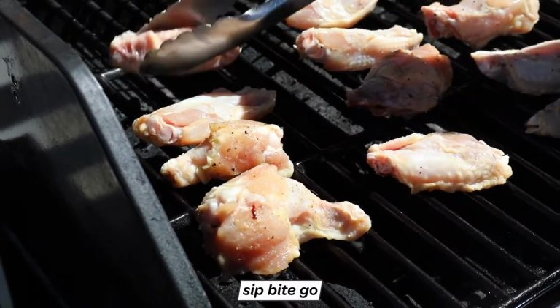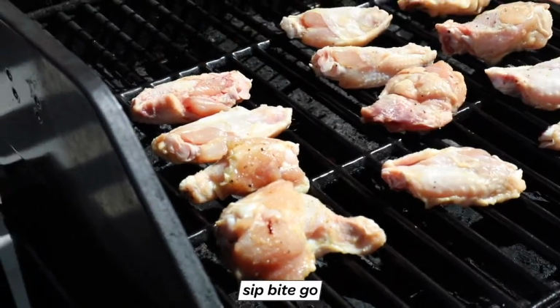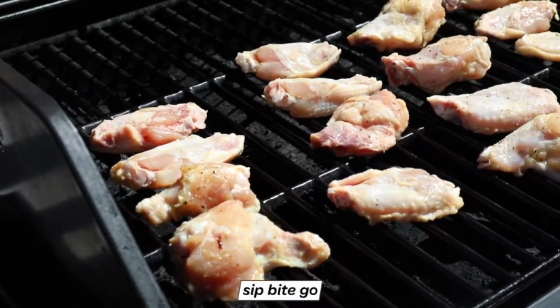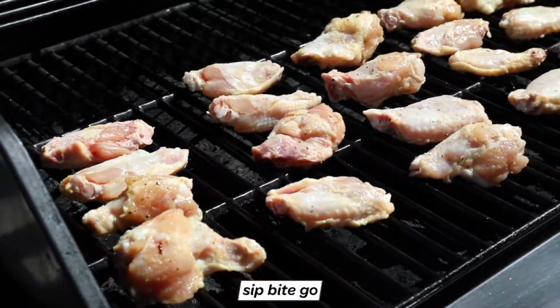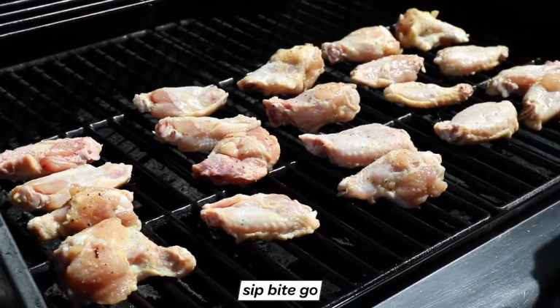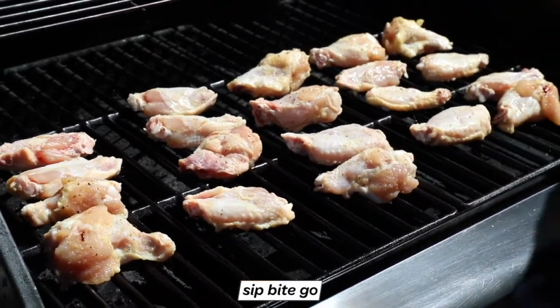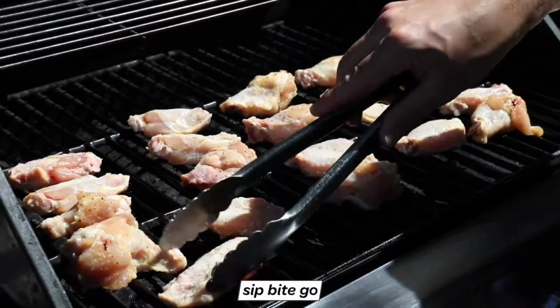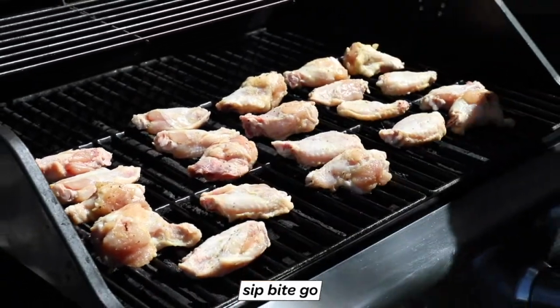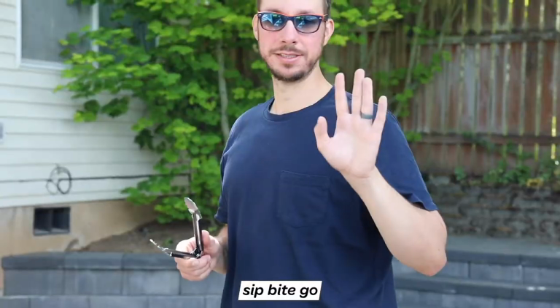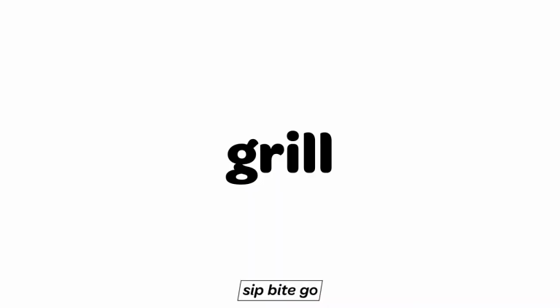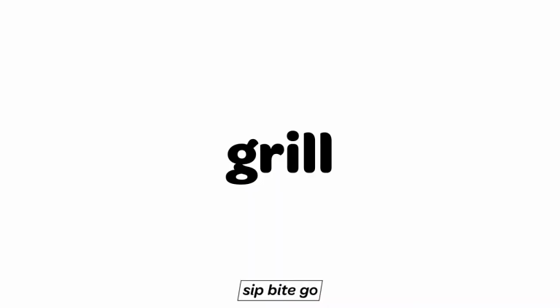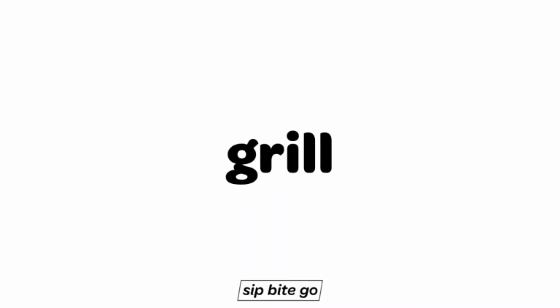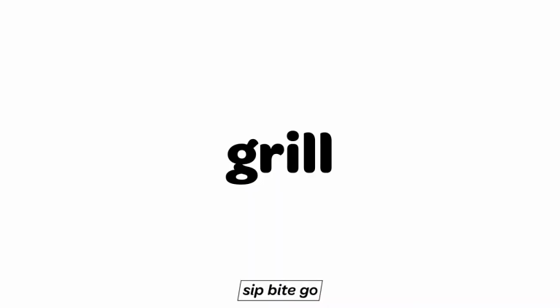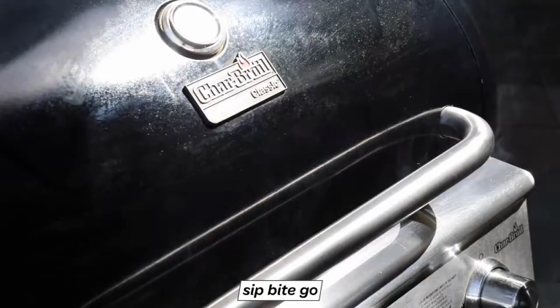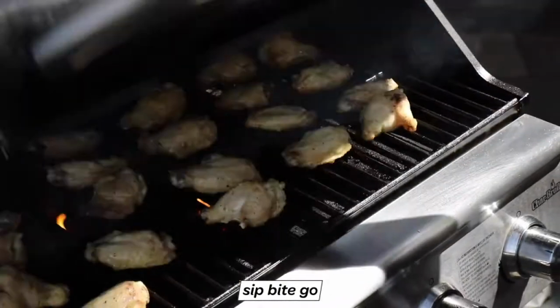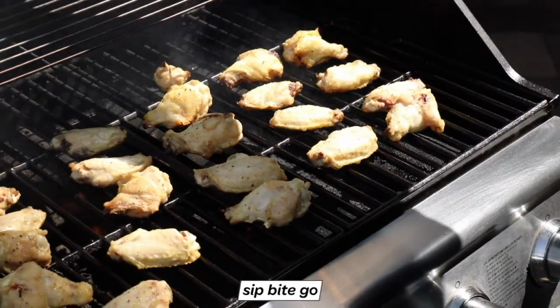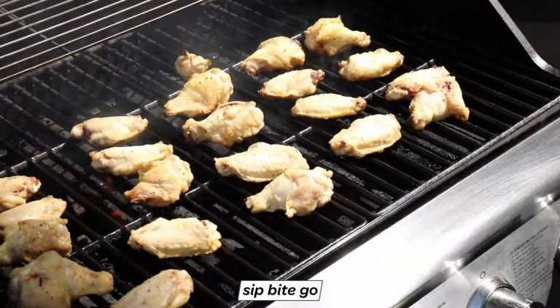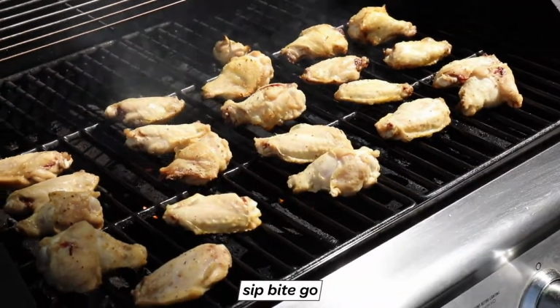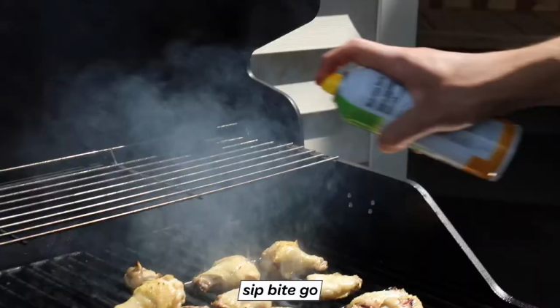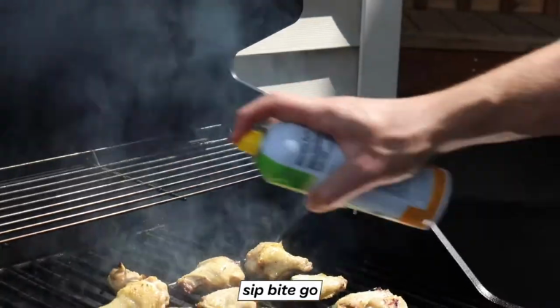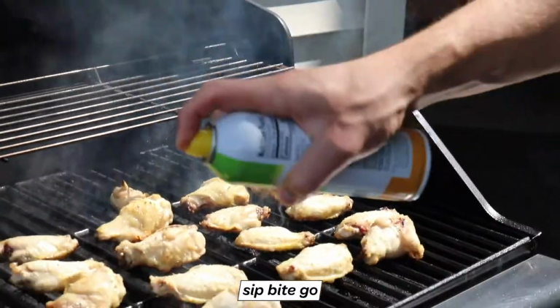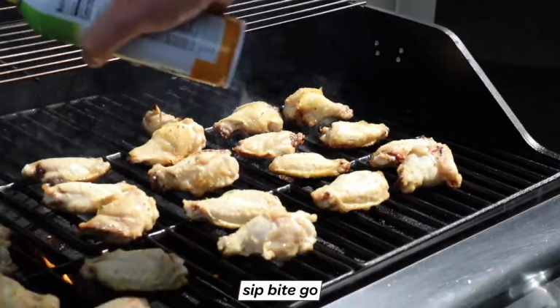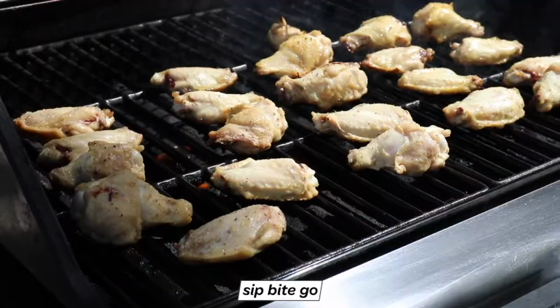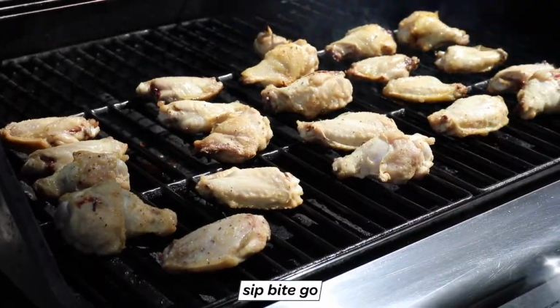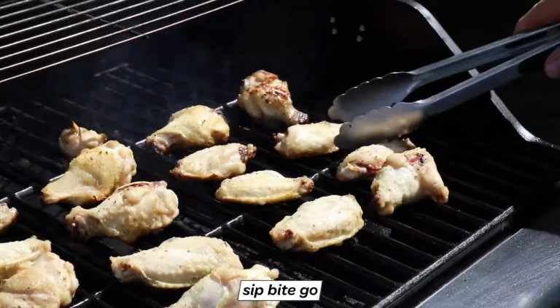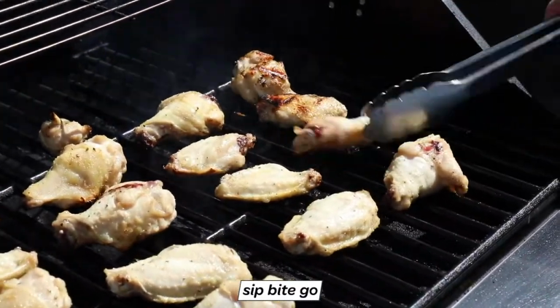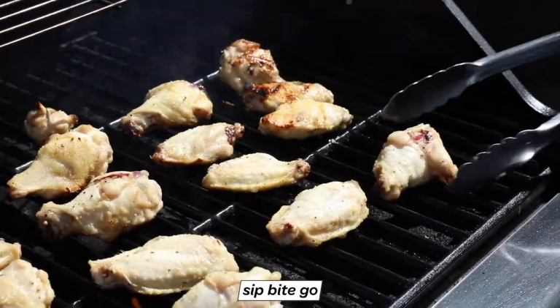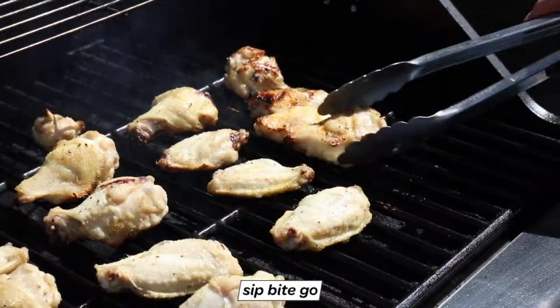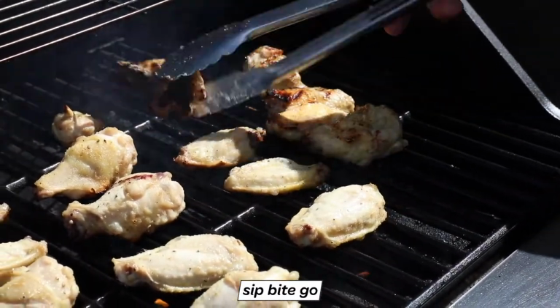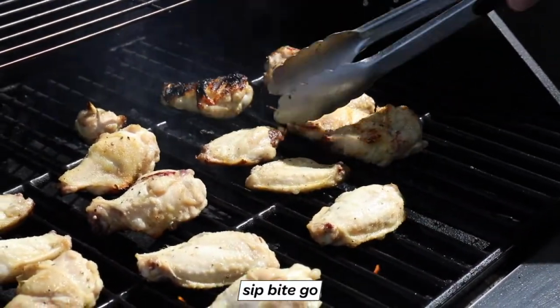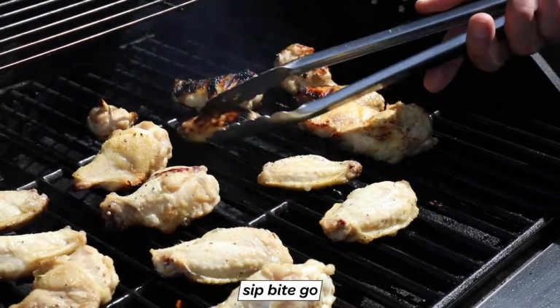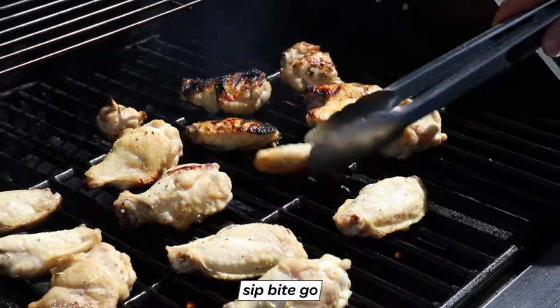Then quickly lay the dry rub seasoned chicken wings on the grill grates, close the grill lid and grill them for about 25 to 35 minutes. You're going to keep on spraying them every five minutes, then flipping them and rotating the placement of the wings on the grill.